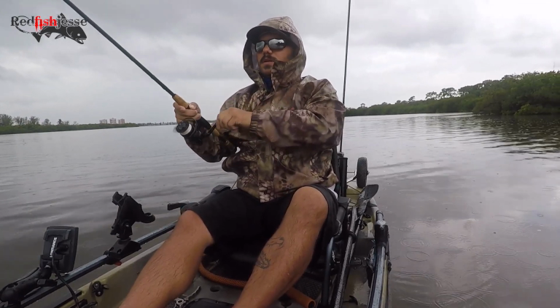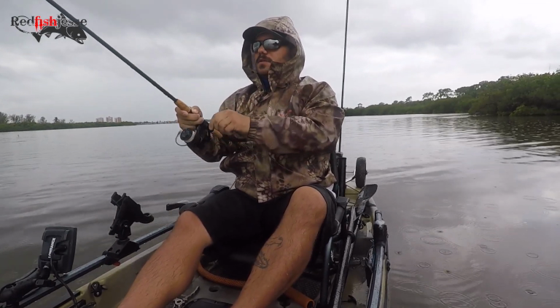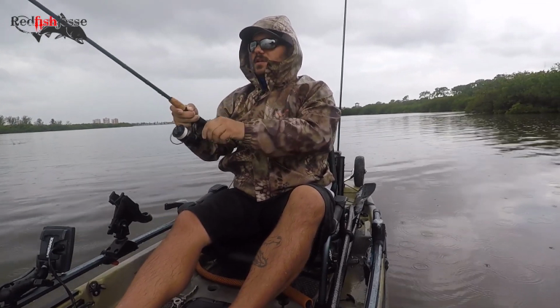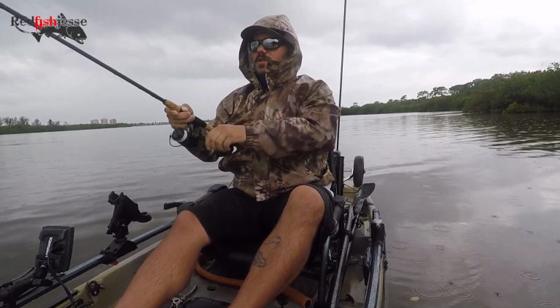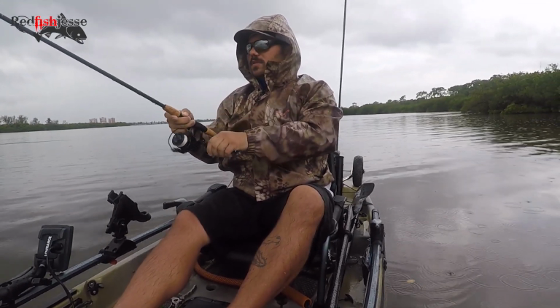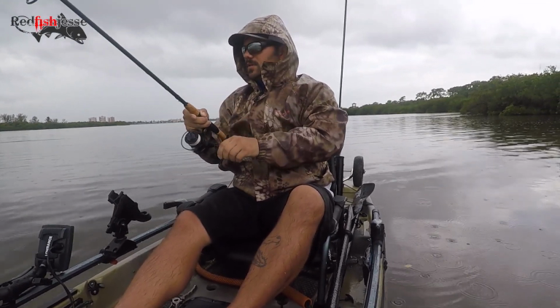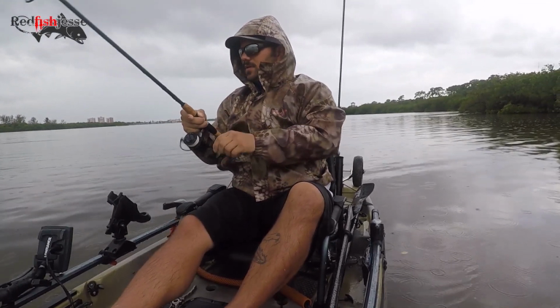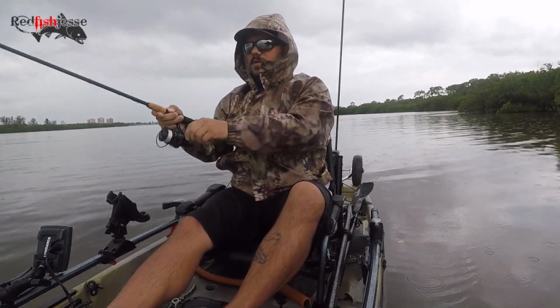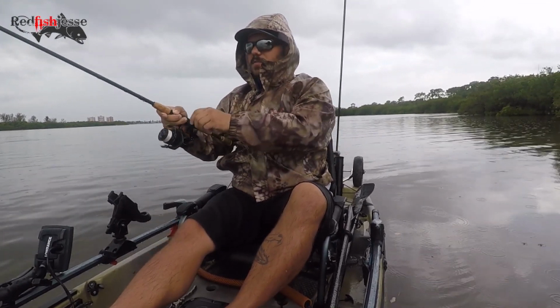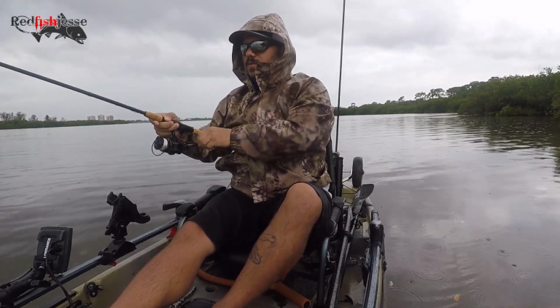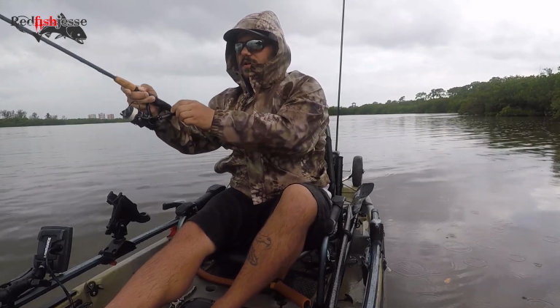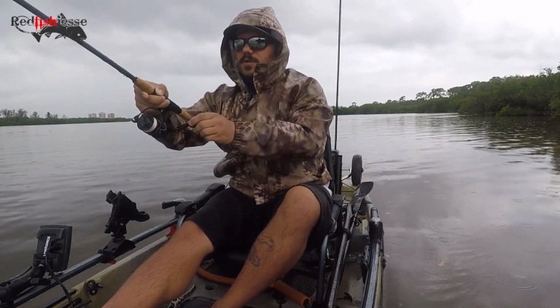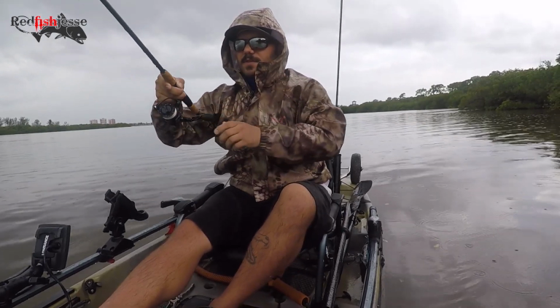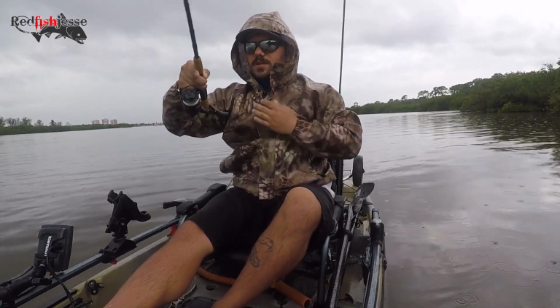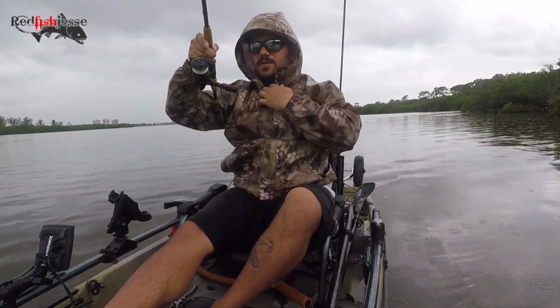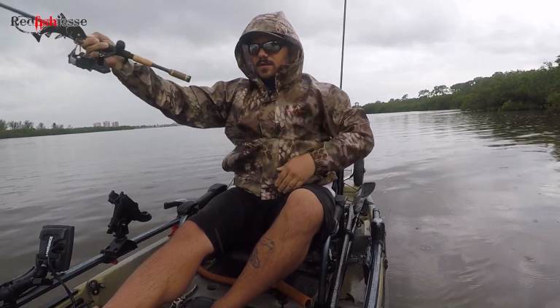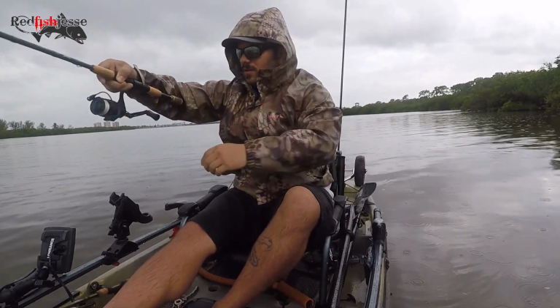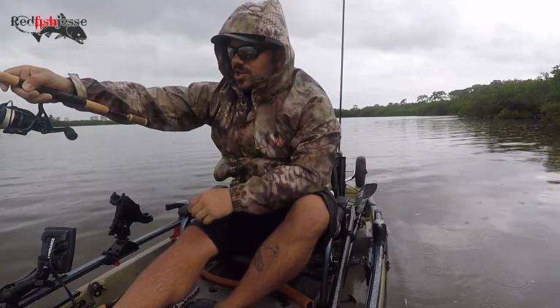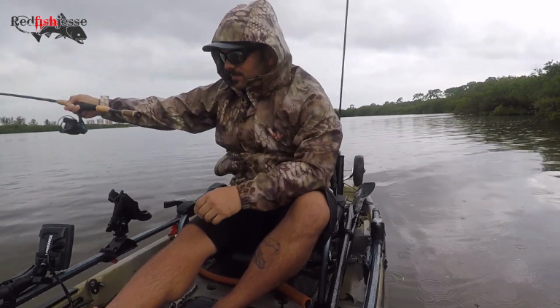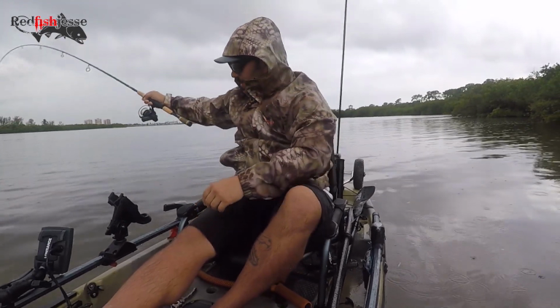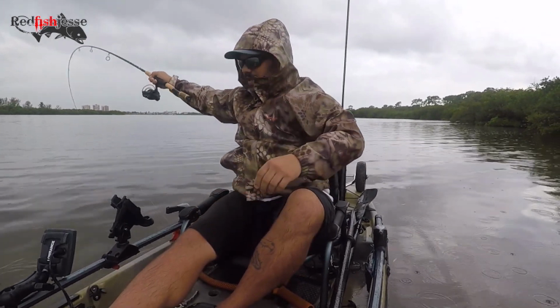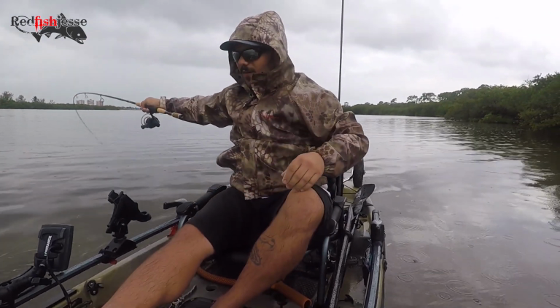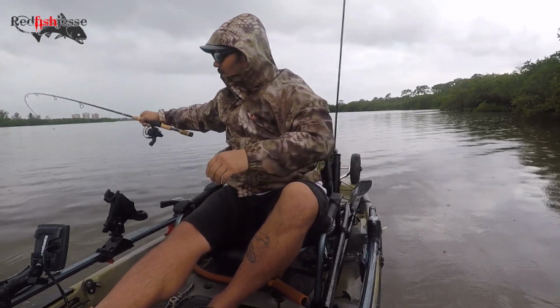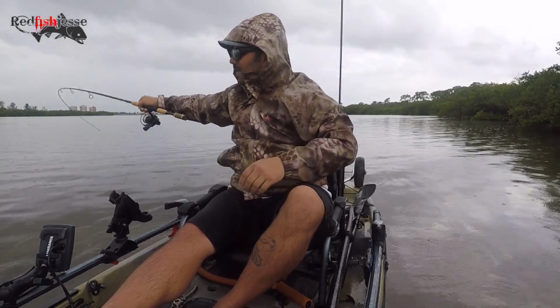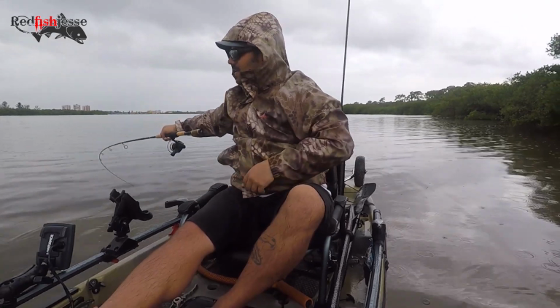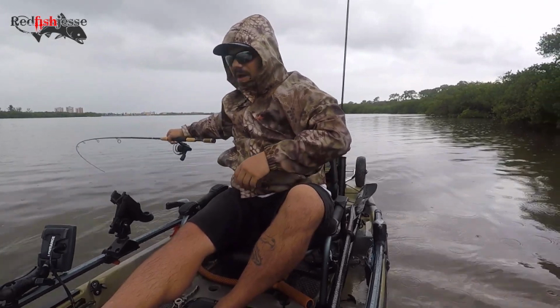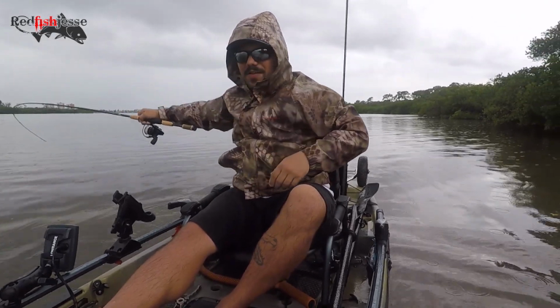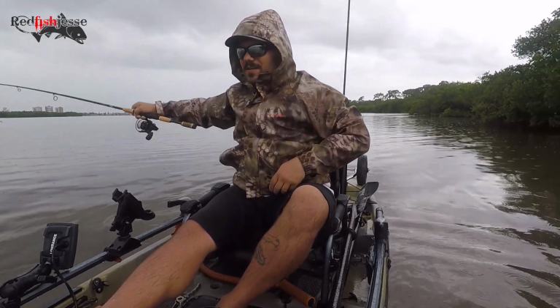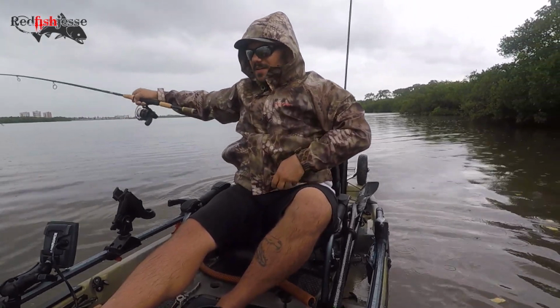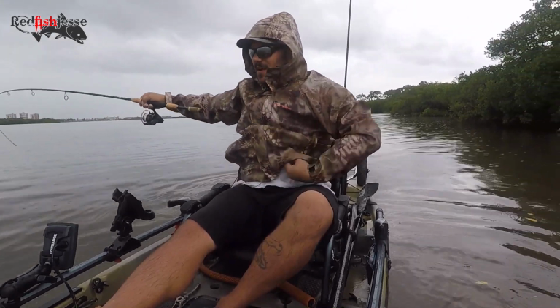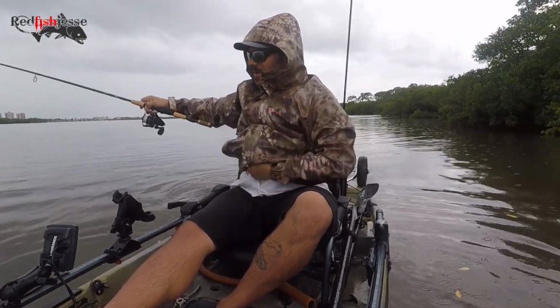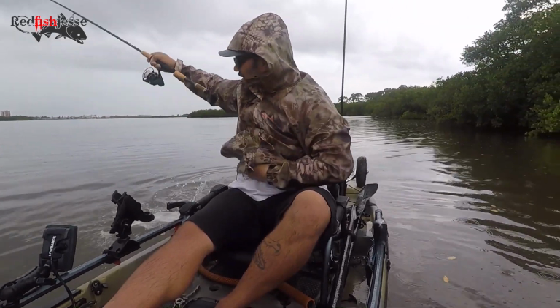Okay, I just scoot up with the — I might have the power pole down right here, I'm spooking a lot of fish. Ho ho ho, that could have been bad right there — got wrapped around my other rod.